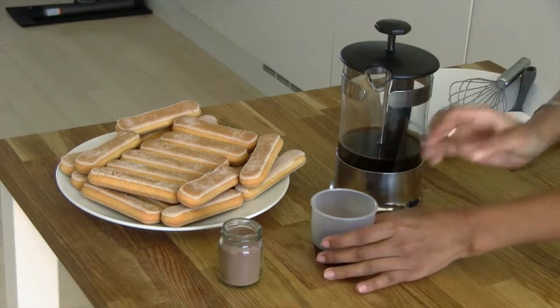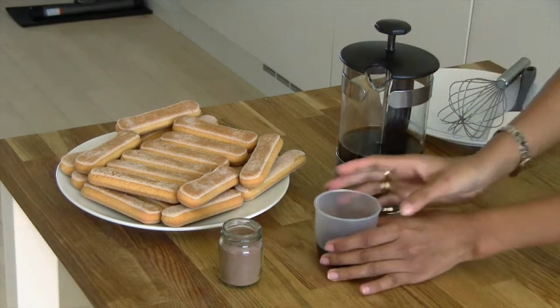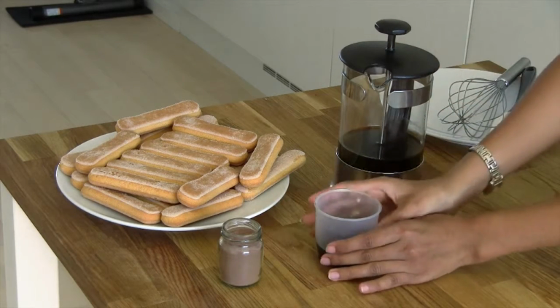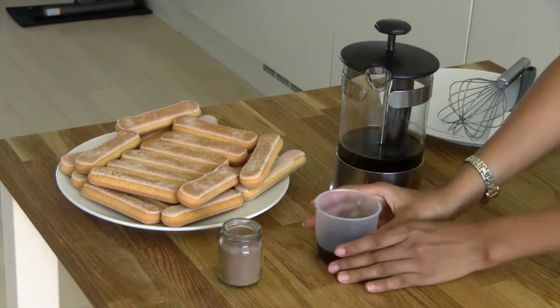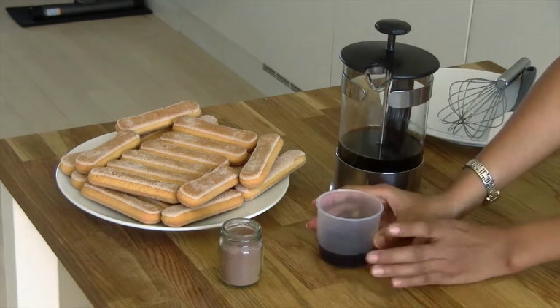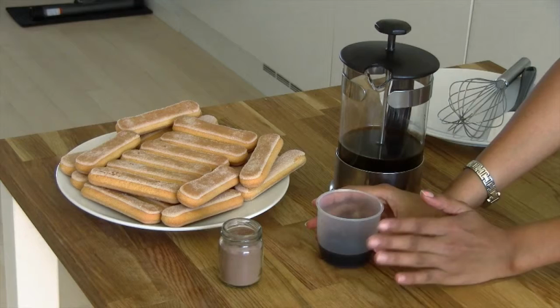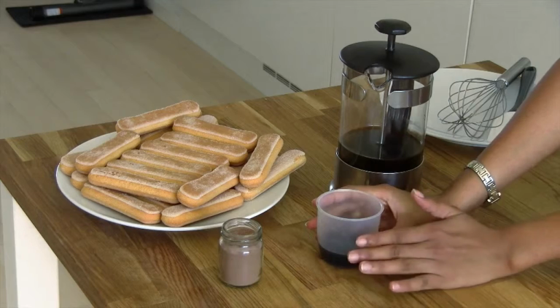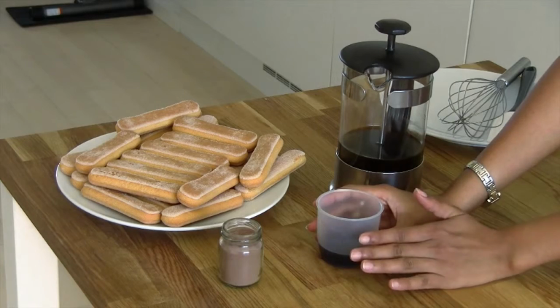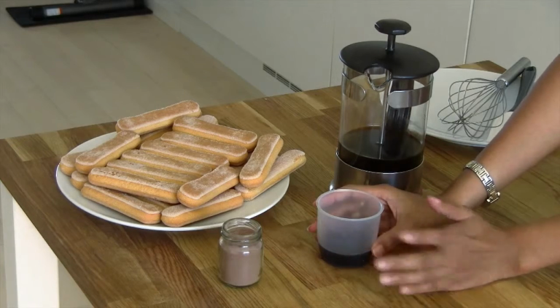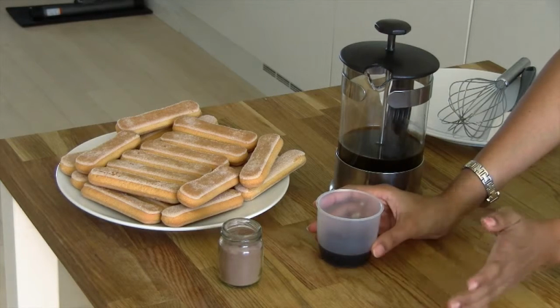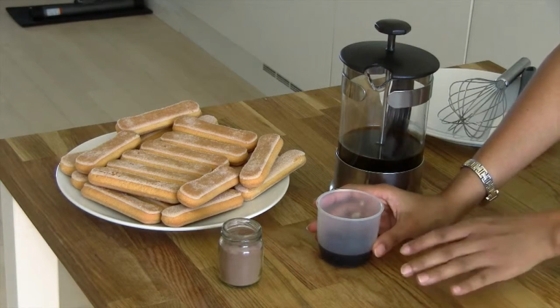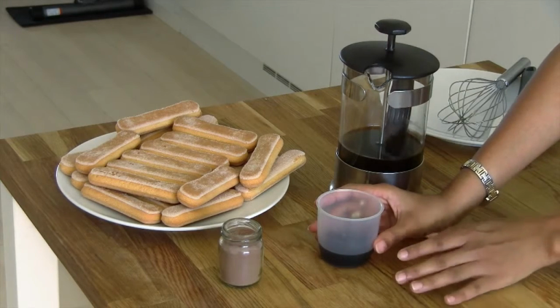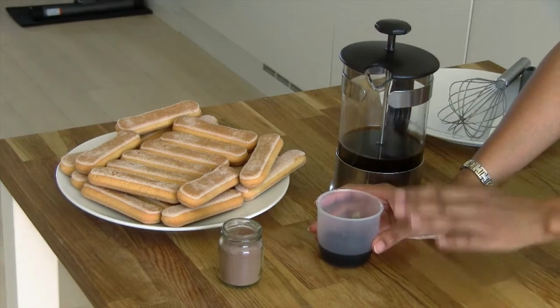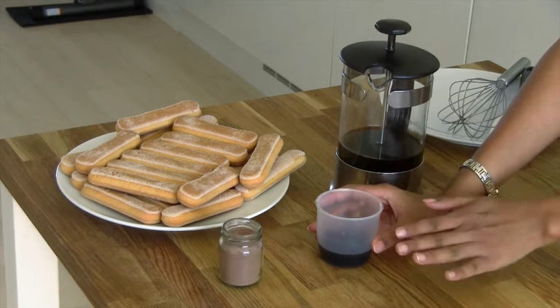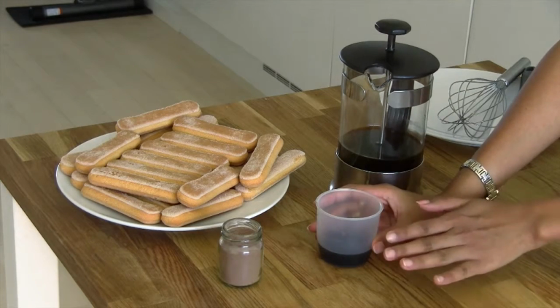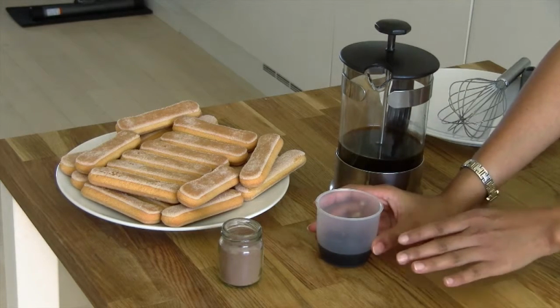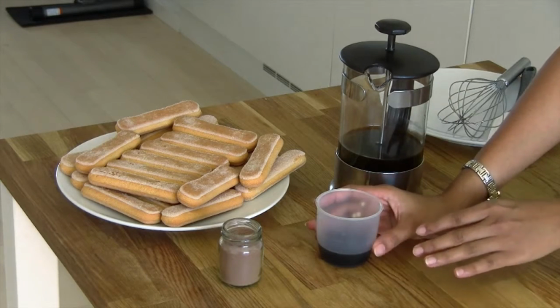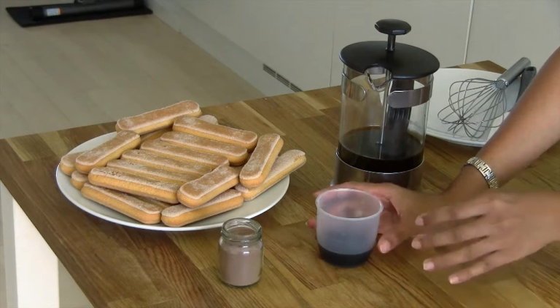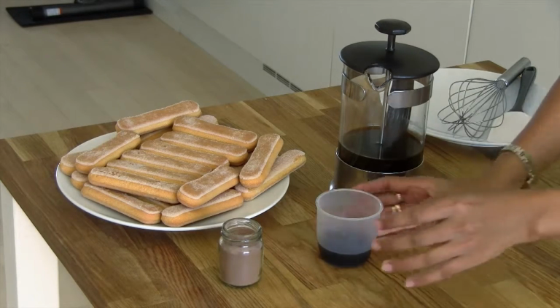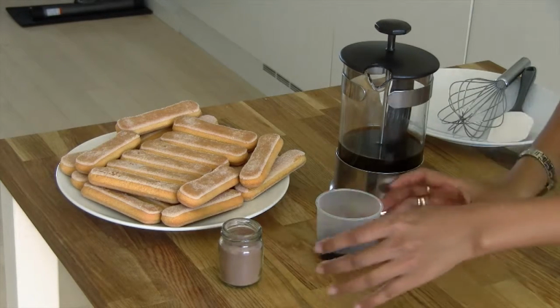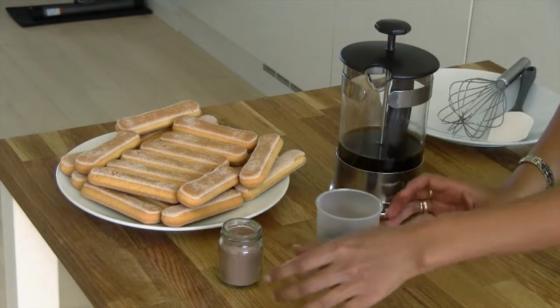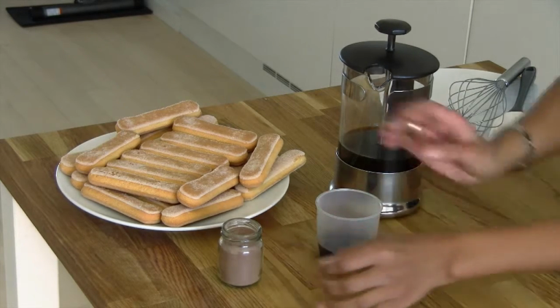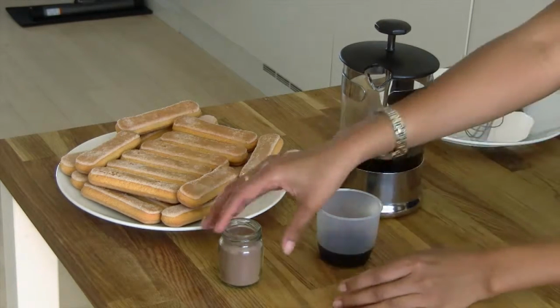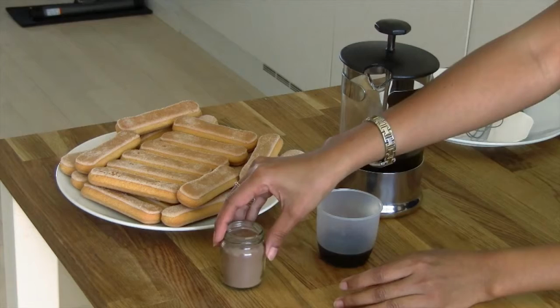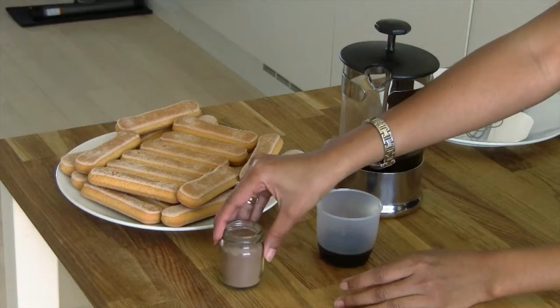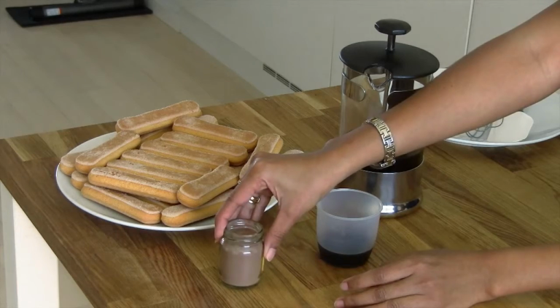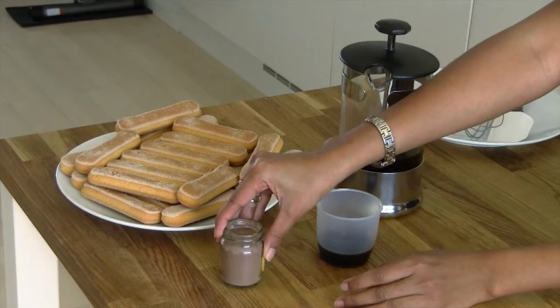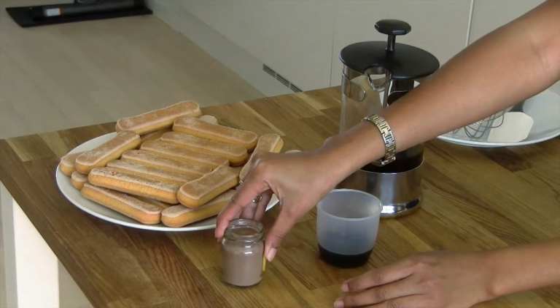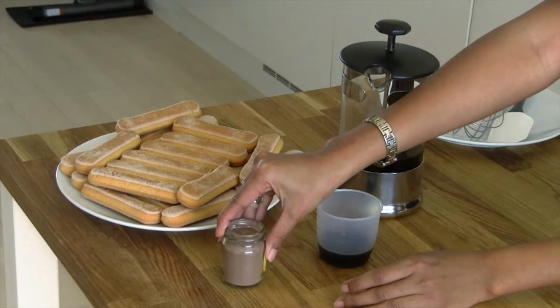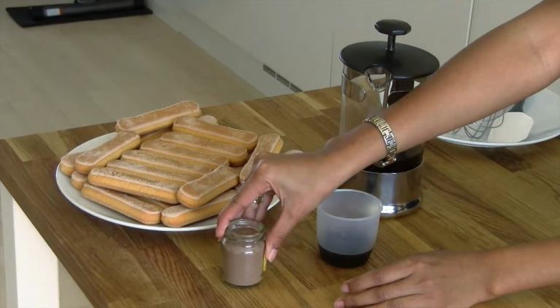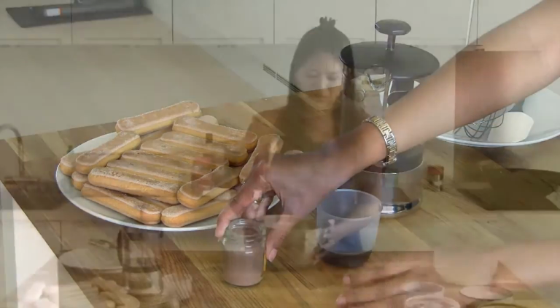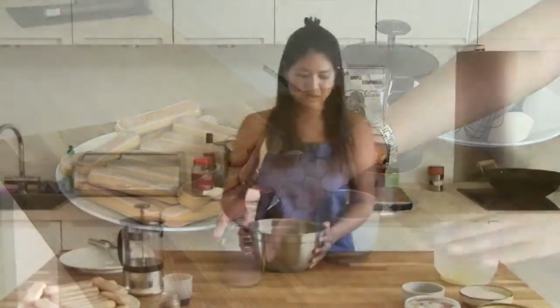I have here some Kahlua, but it's optional, so you don't have to have this. And some cocoa powder.